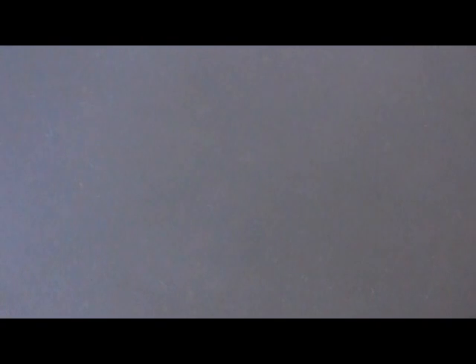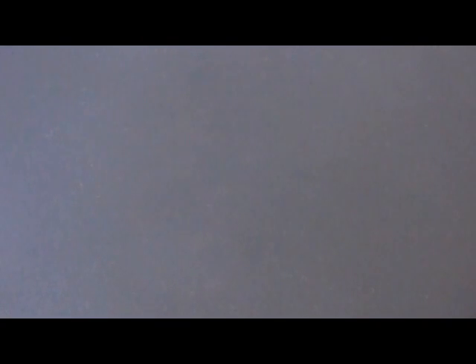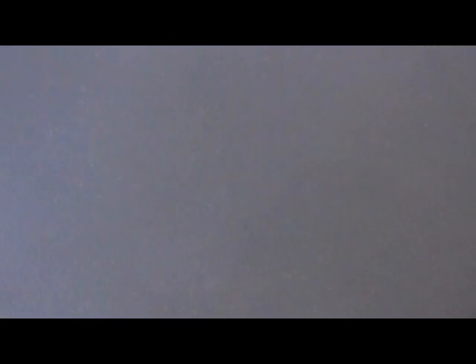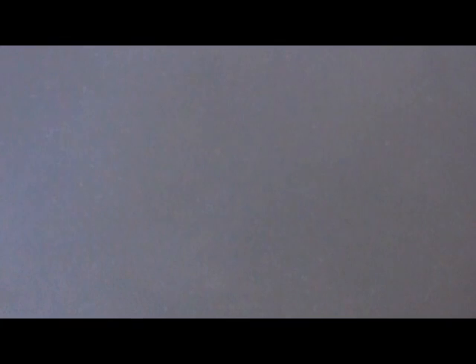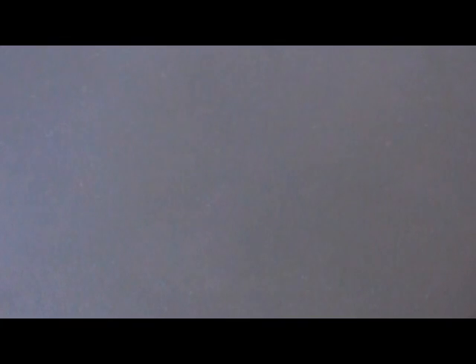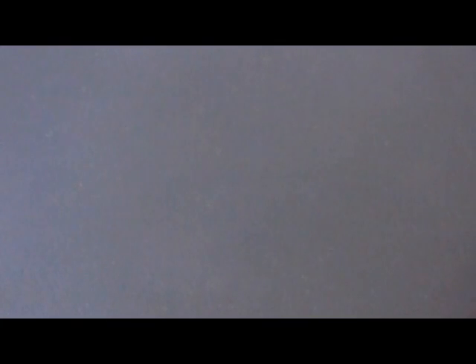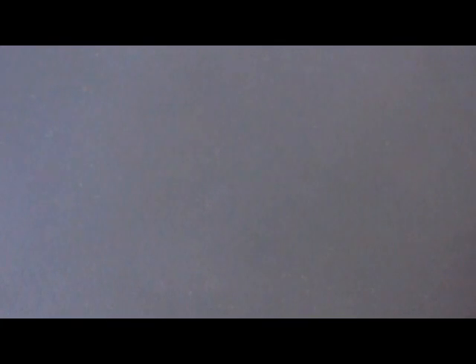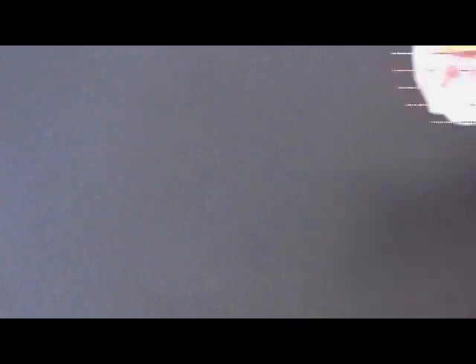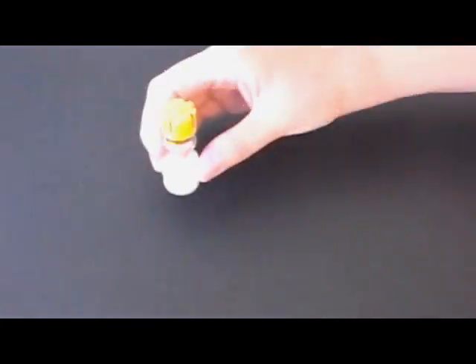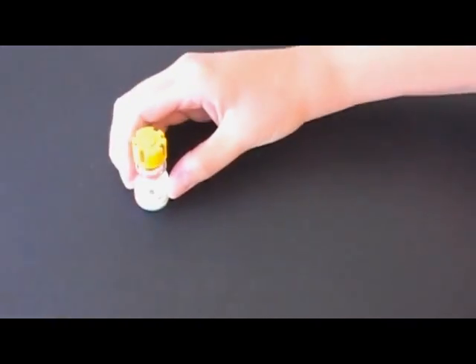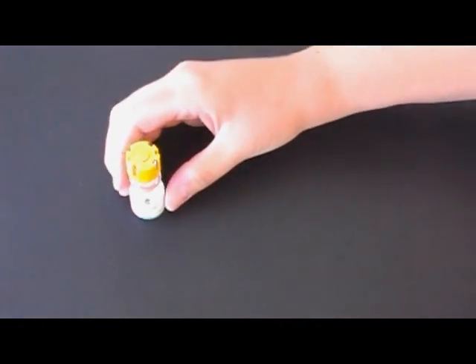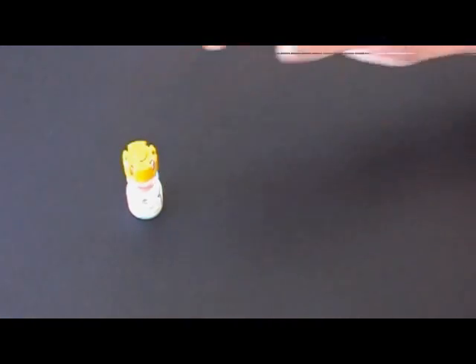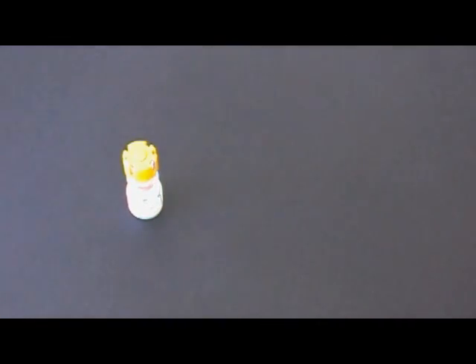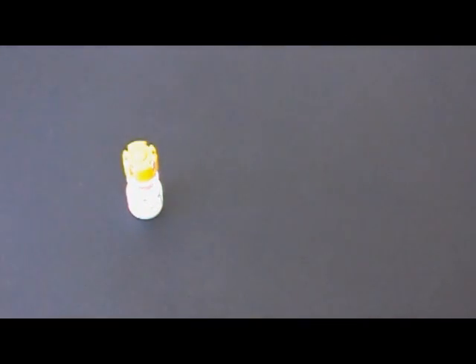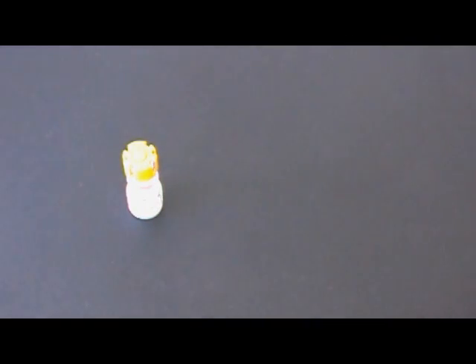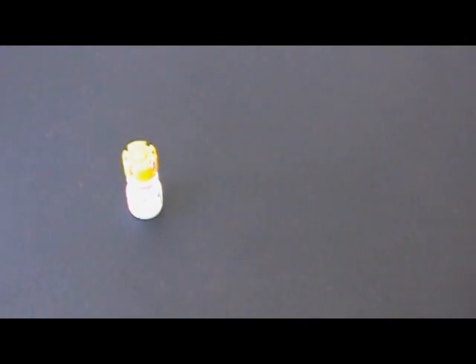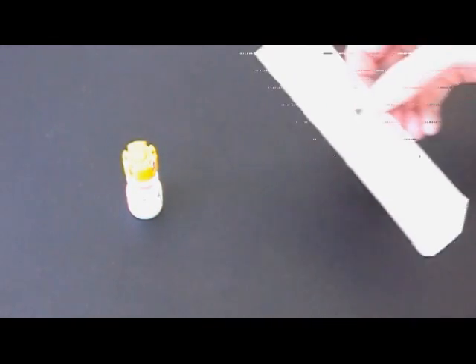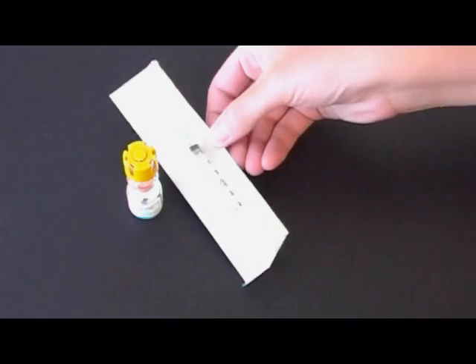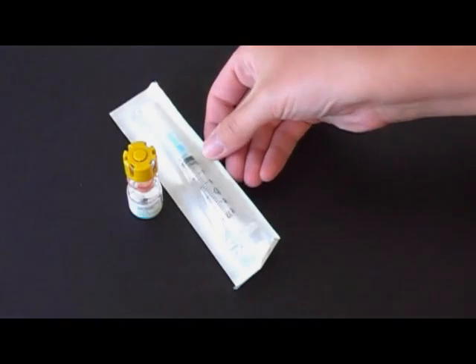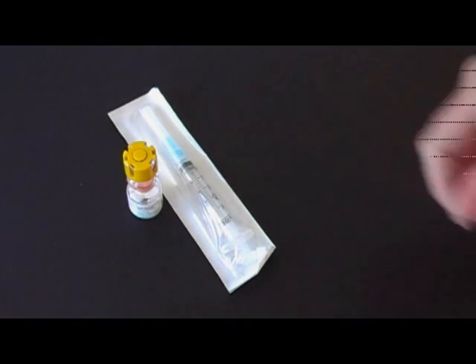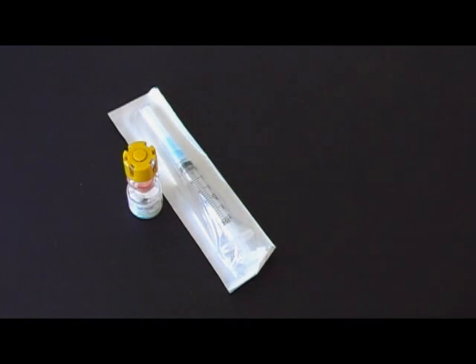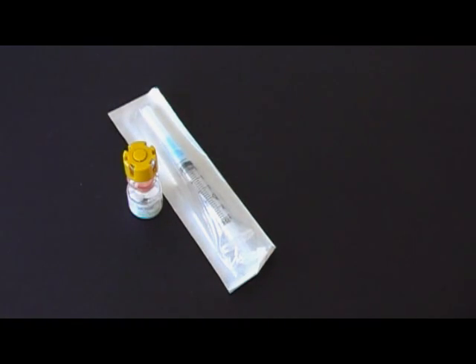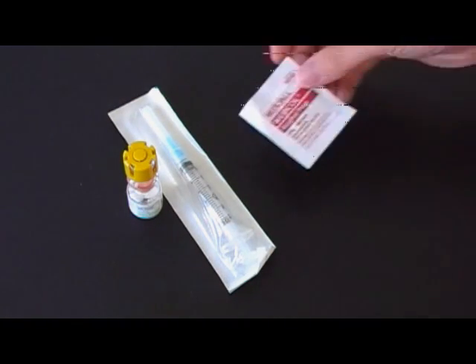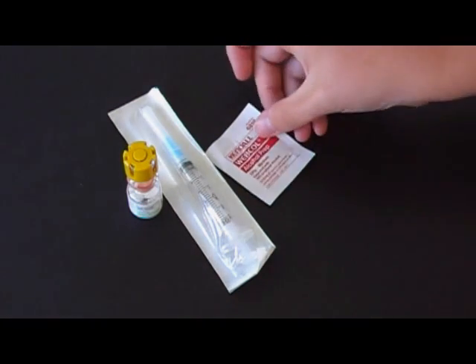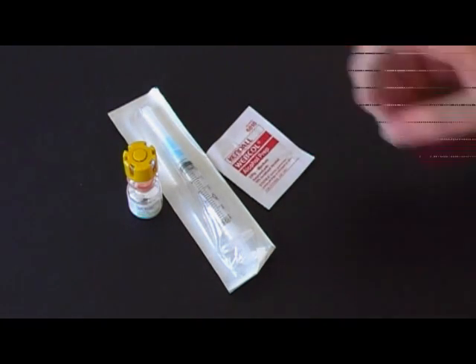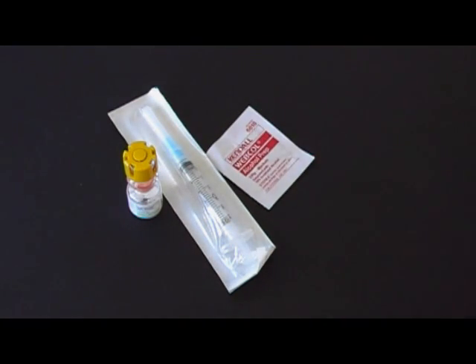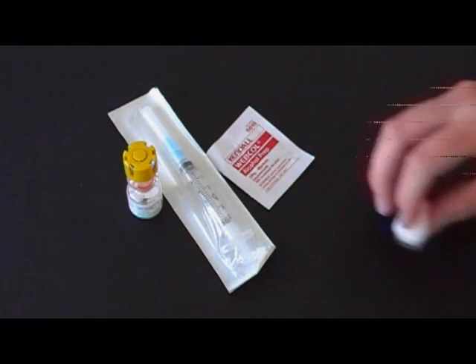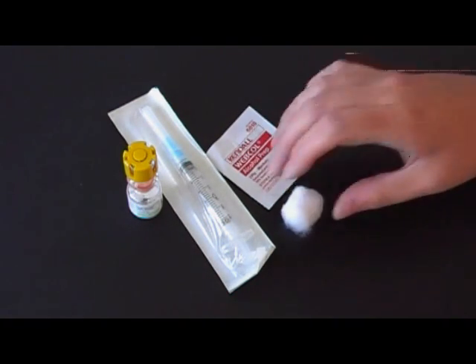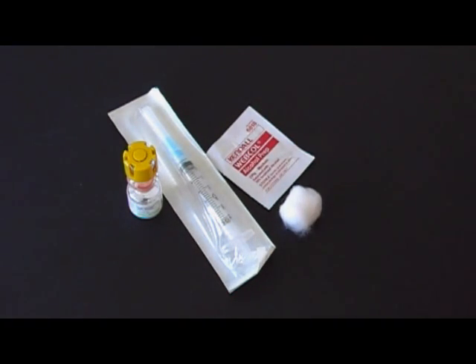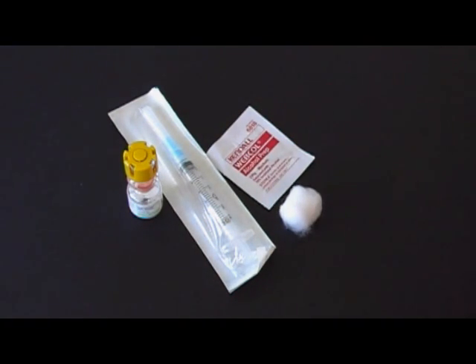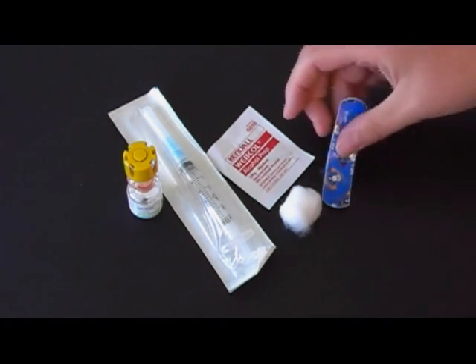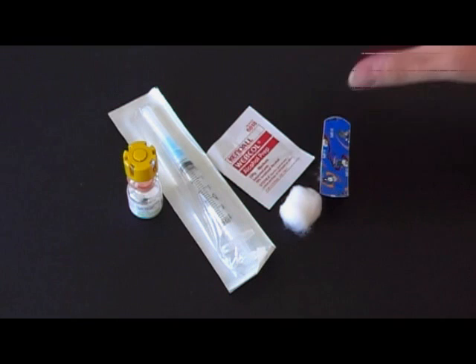The items that should be in your emergency kit are the Solu-Cortef vial for injection, the needle and syringe, an alcohol swab, cotton ball, and band-aid.